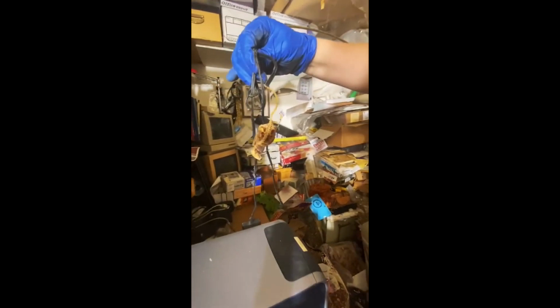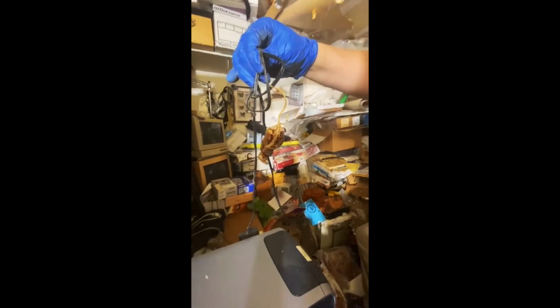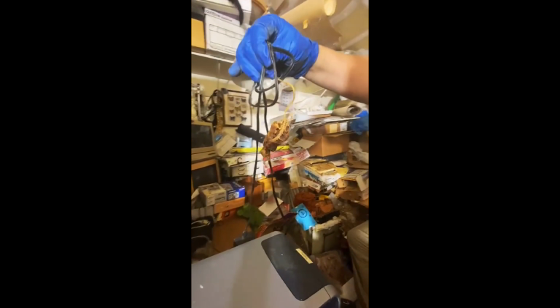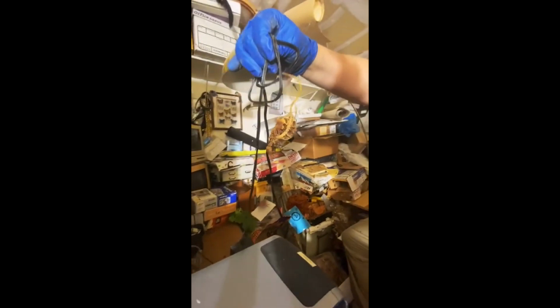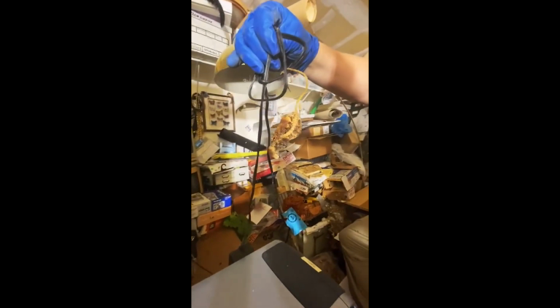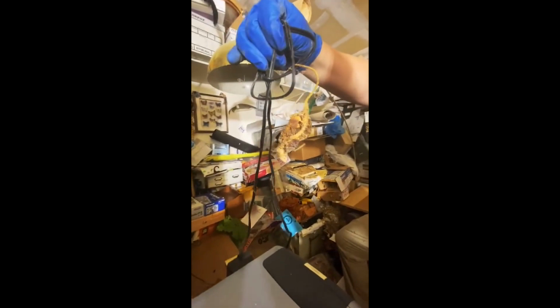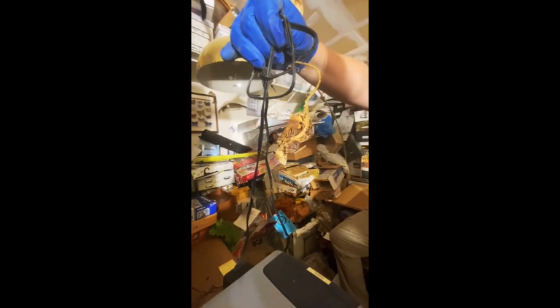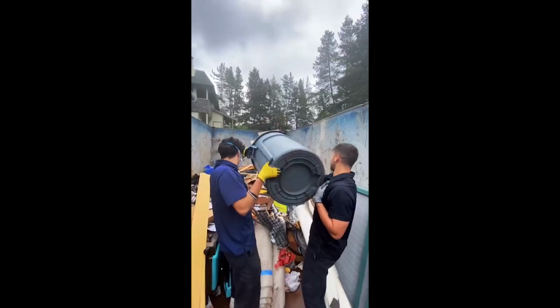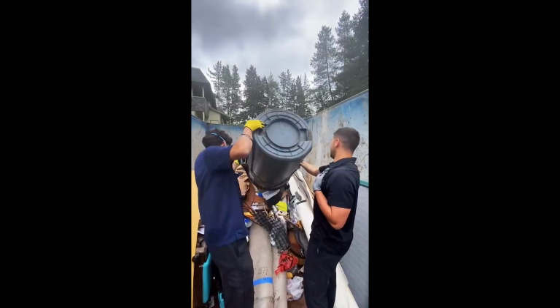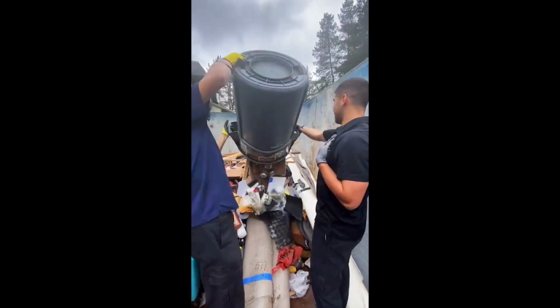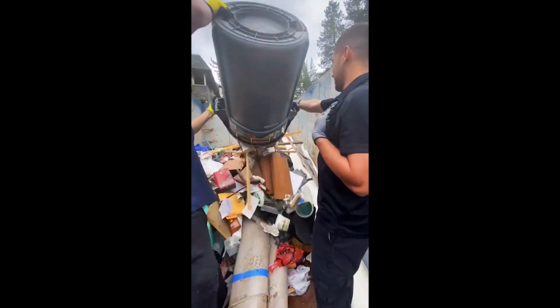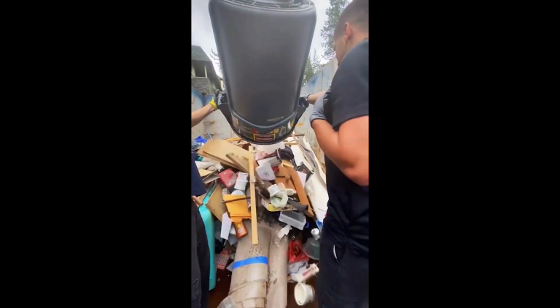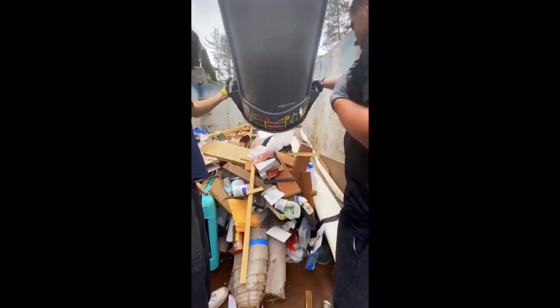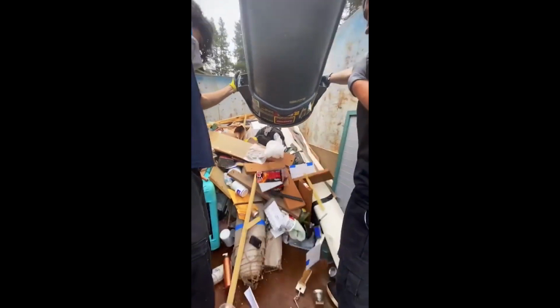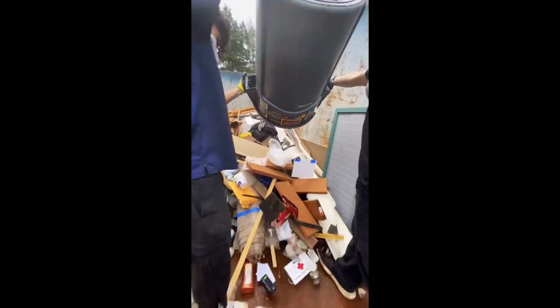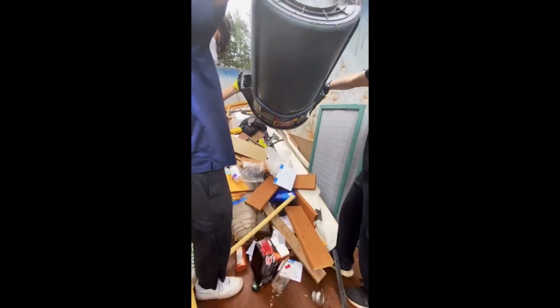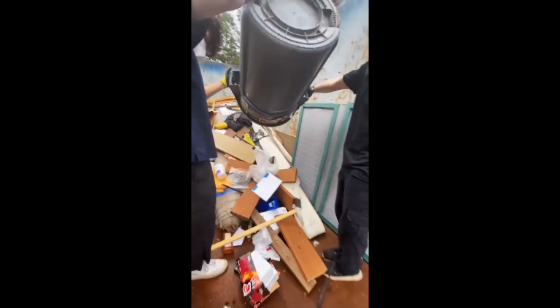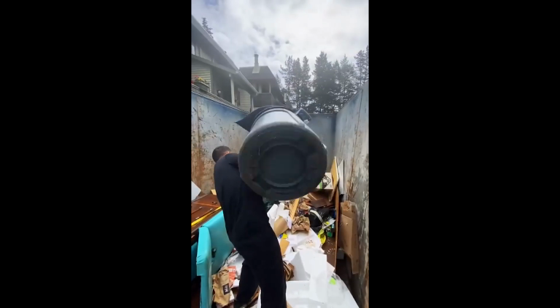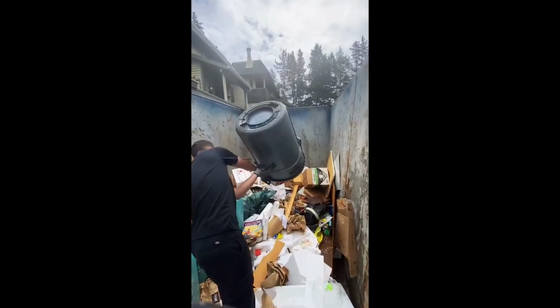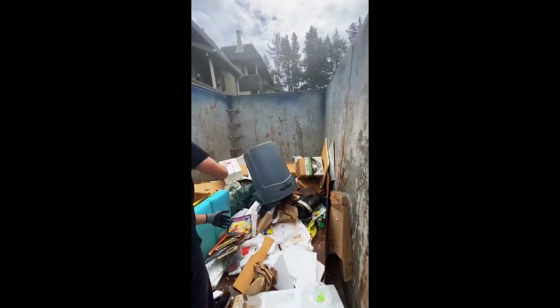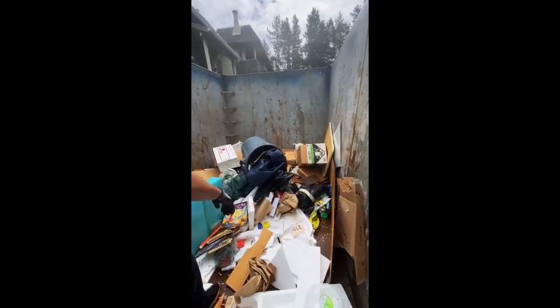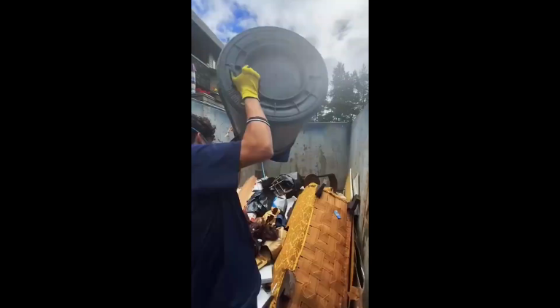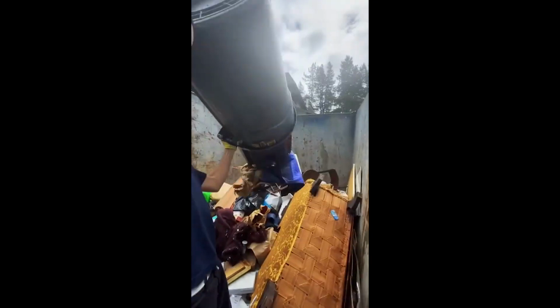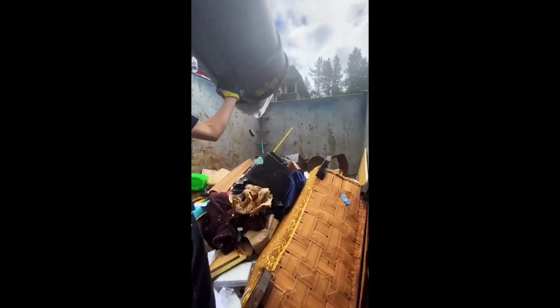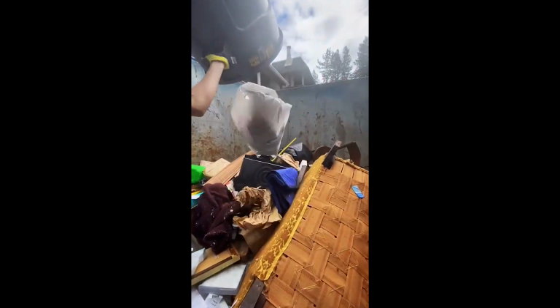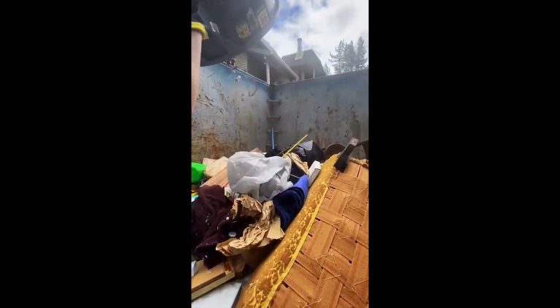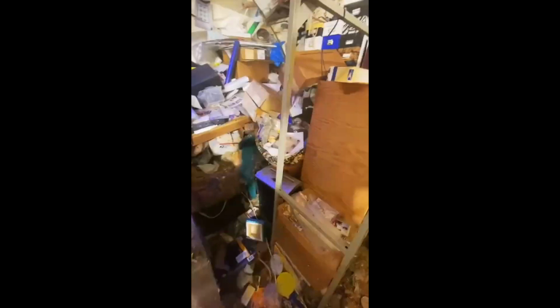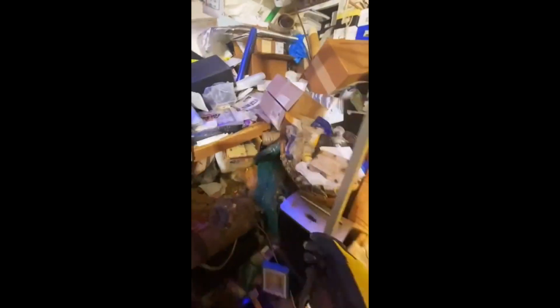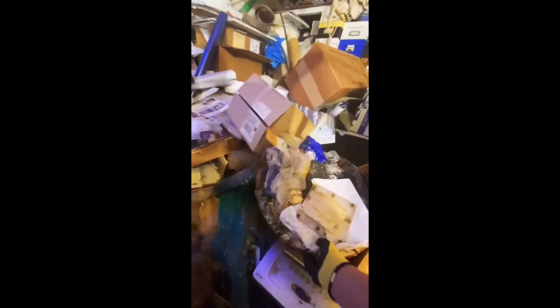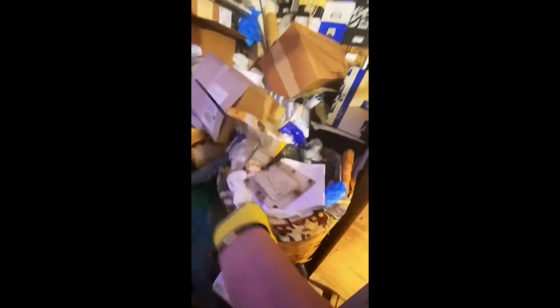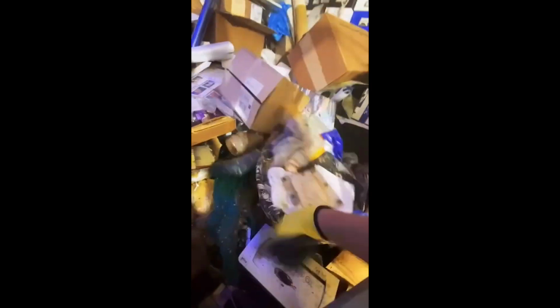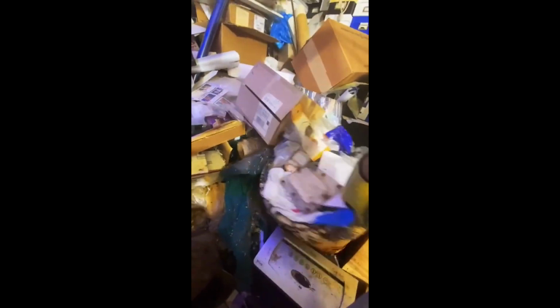We also found a couple of these mice carcasses, which is not uncommon for these type of jobs. It was pretty straightforward. All we really had to do was fill up these bins and just start throwing everything in there away.